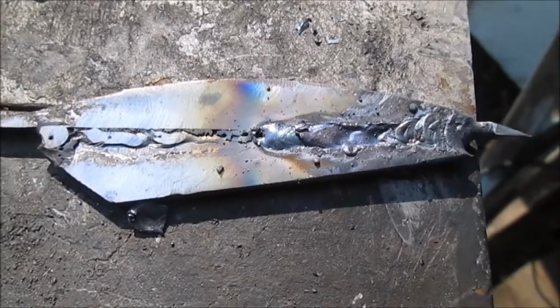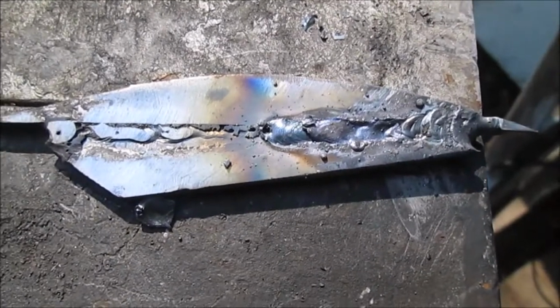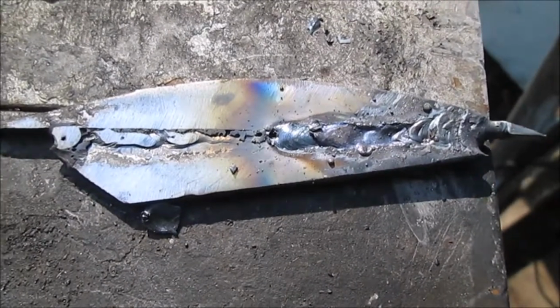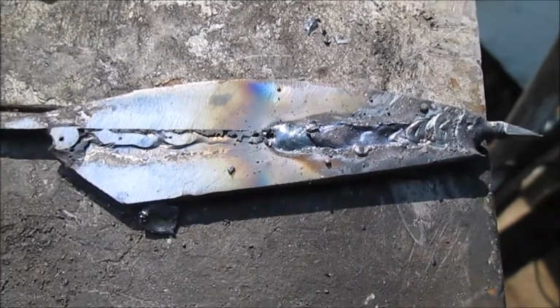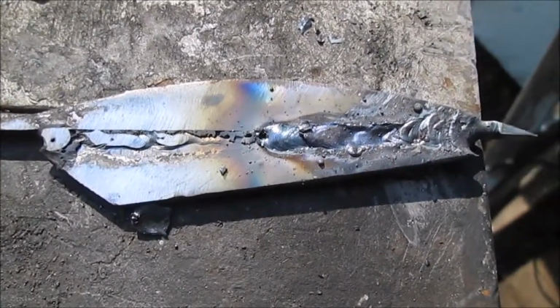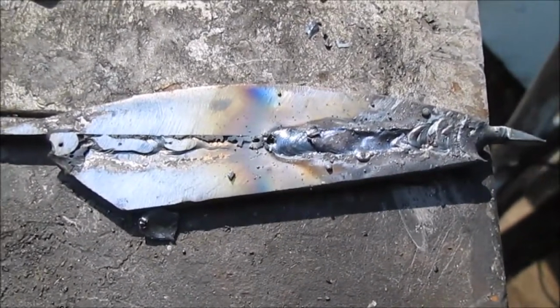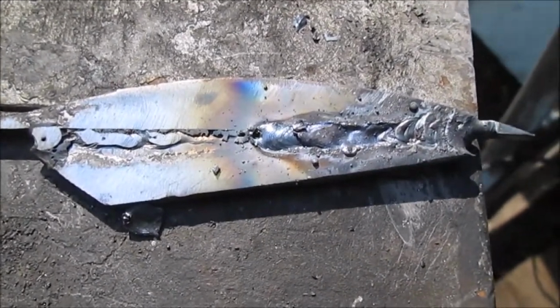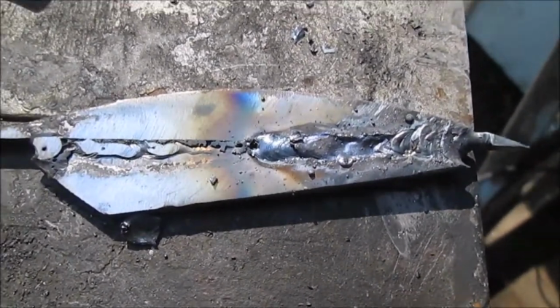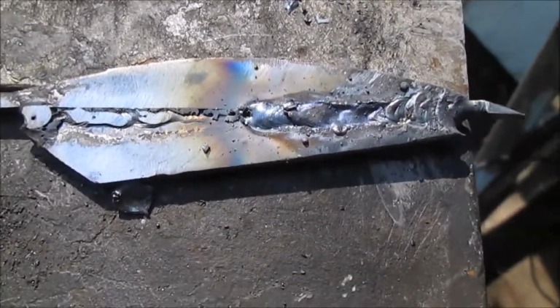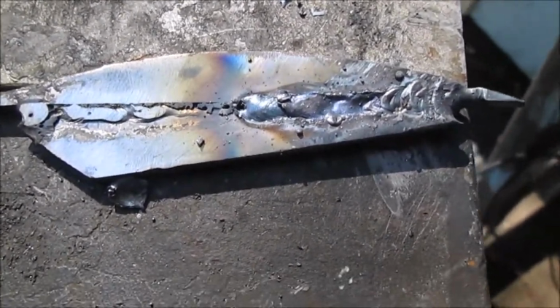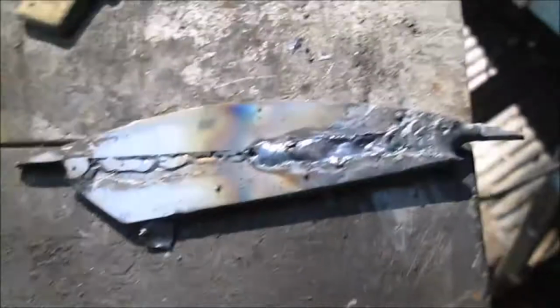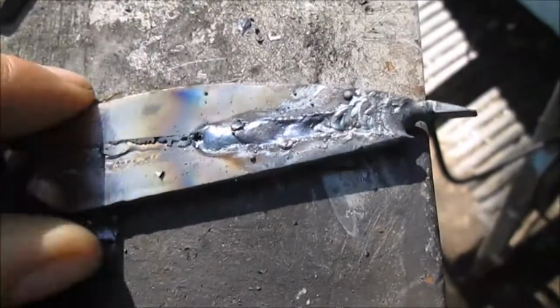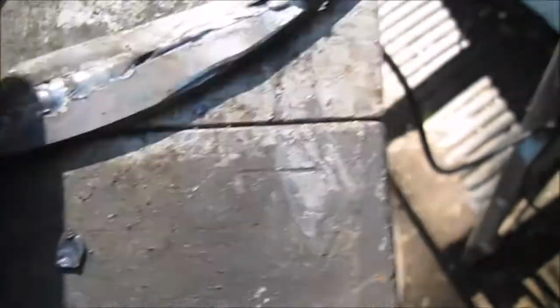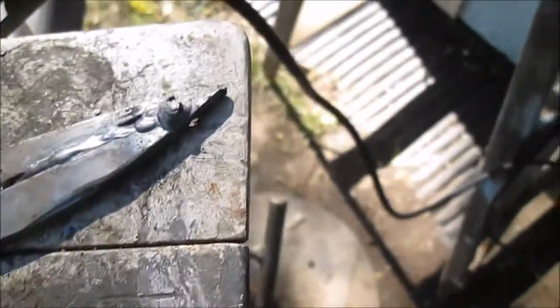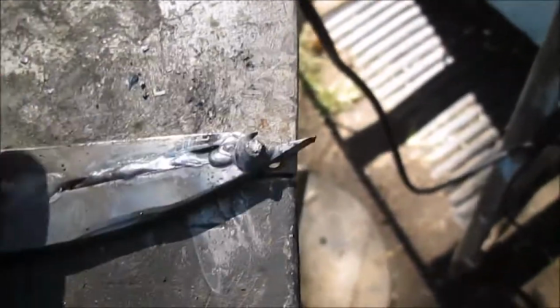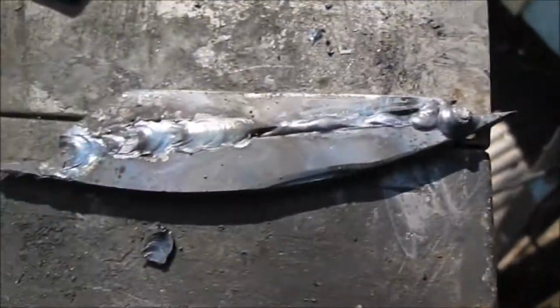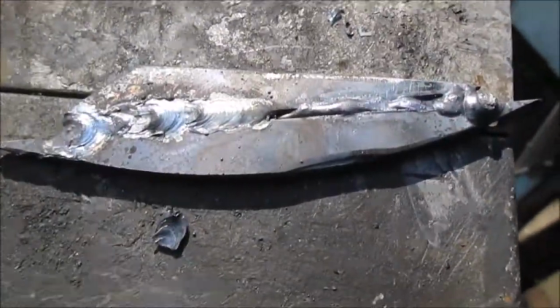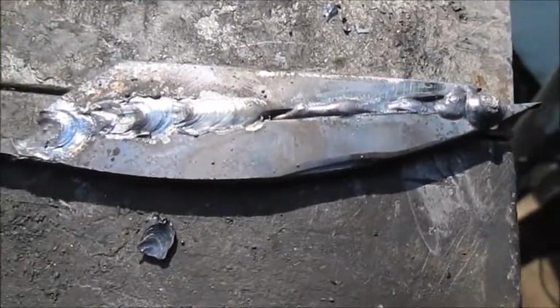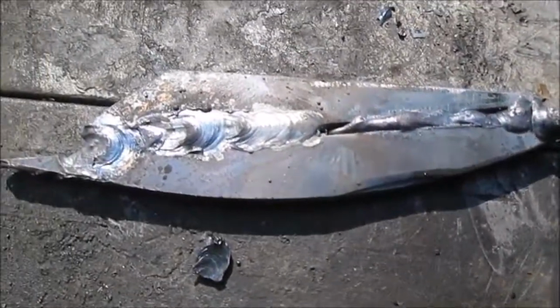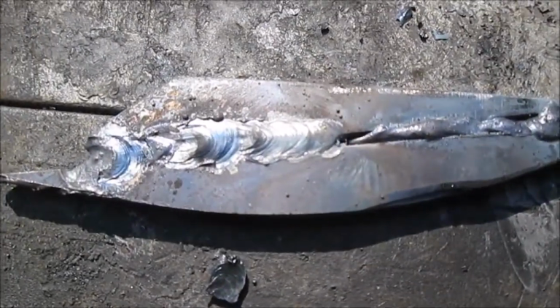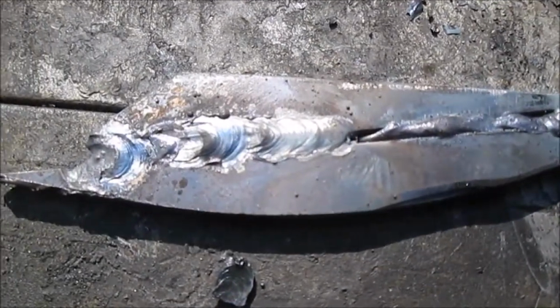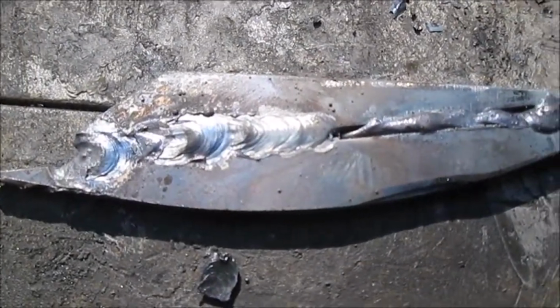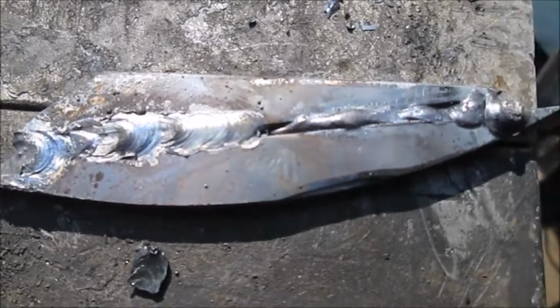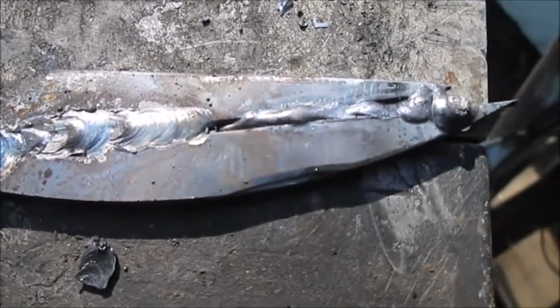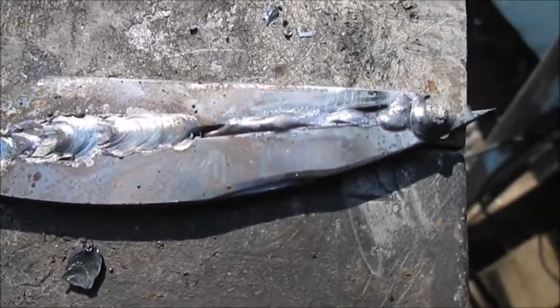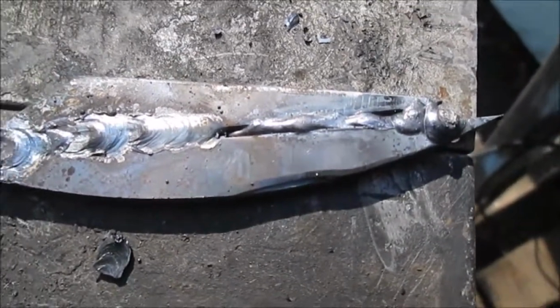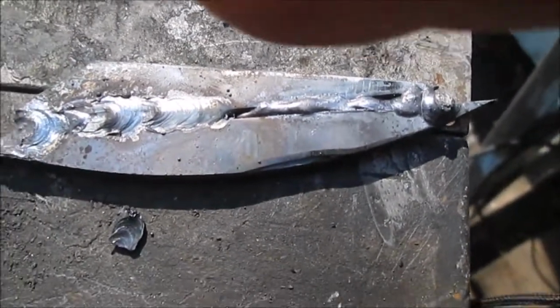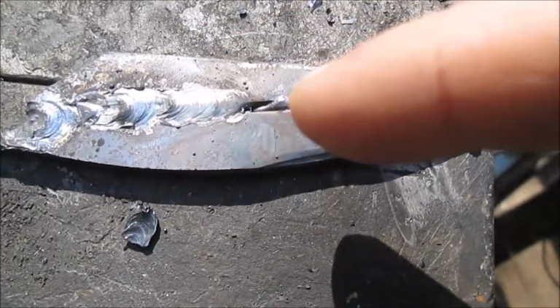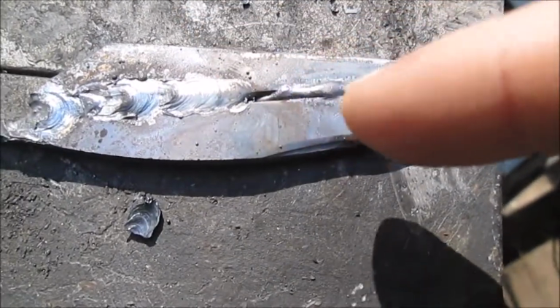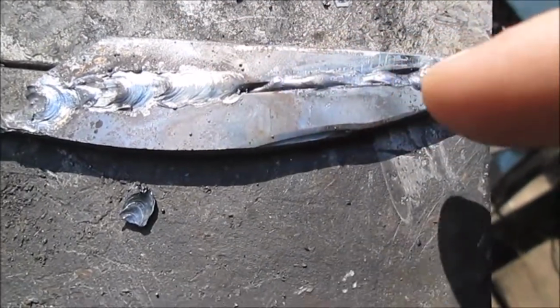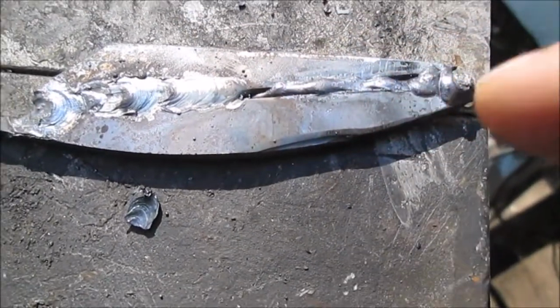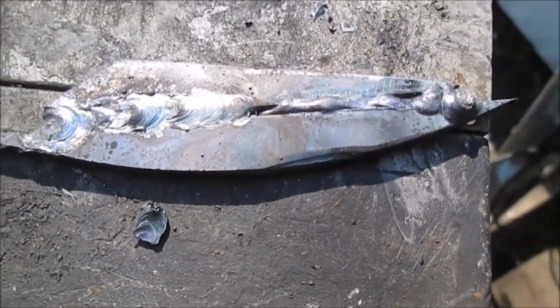I've never been able to make good welds with a small 1/16th inch rod. So that was my first try. We'll grind it down and try to put a bead on this gap over here.